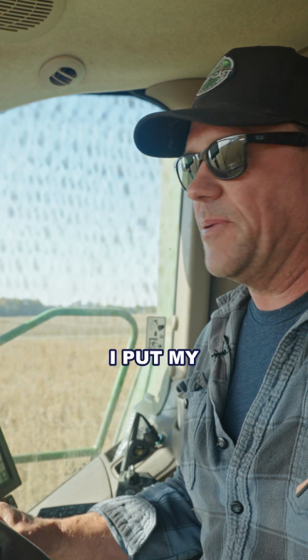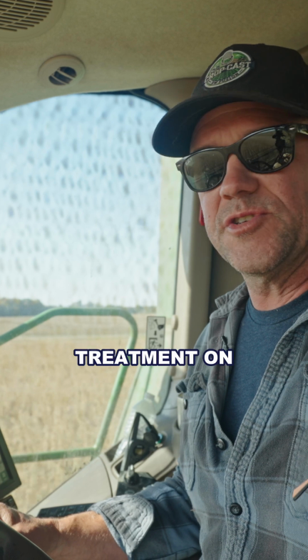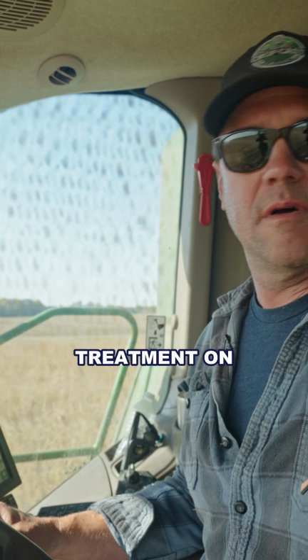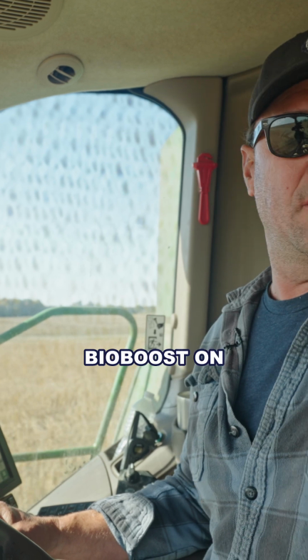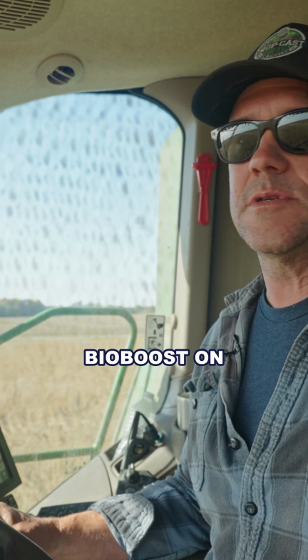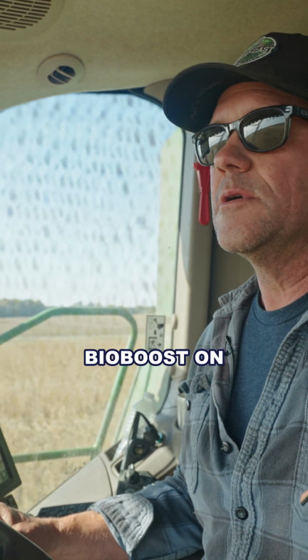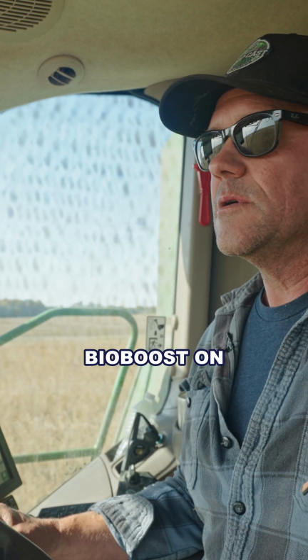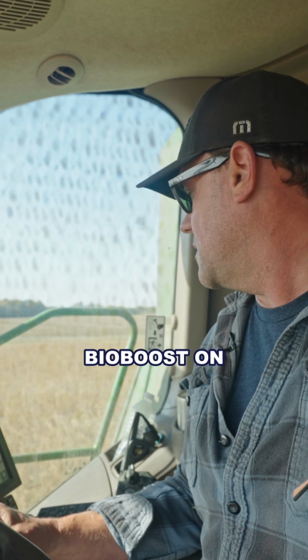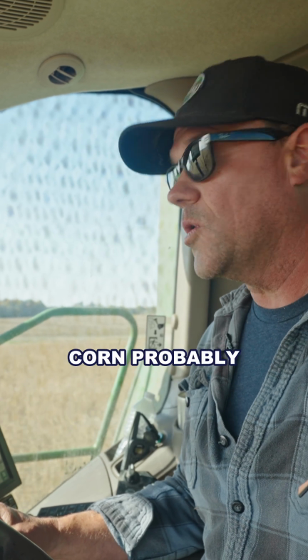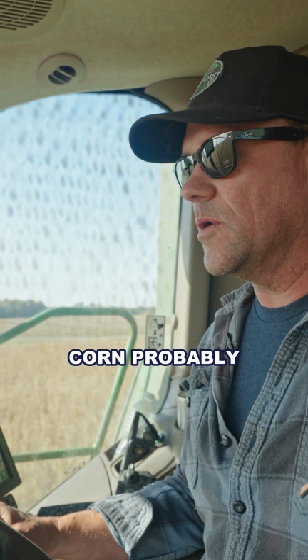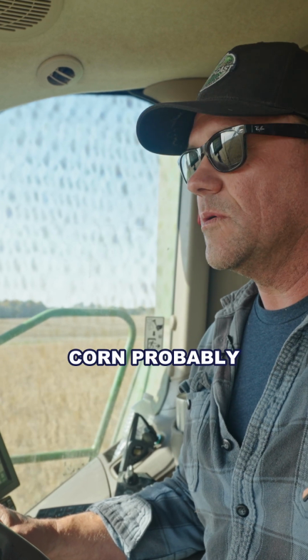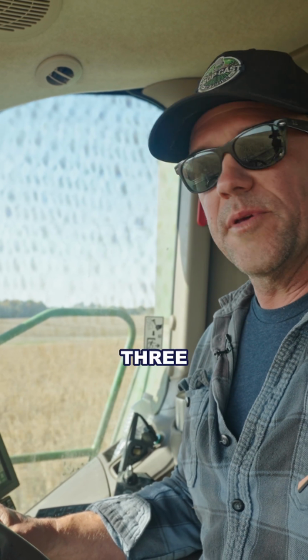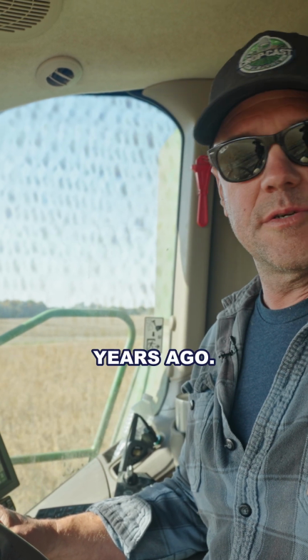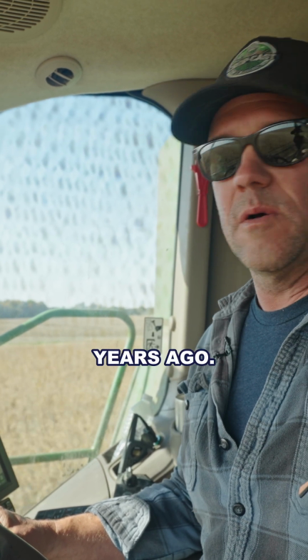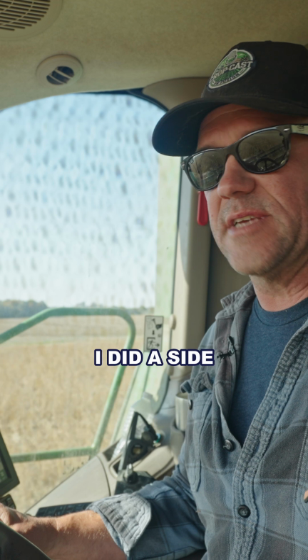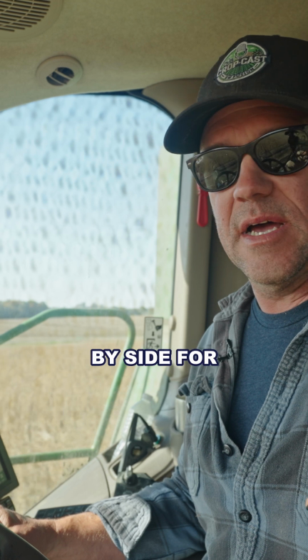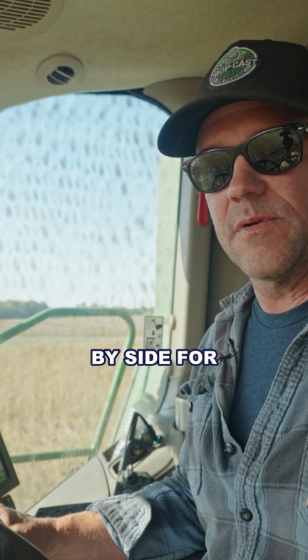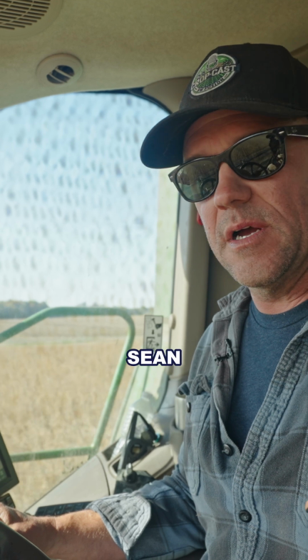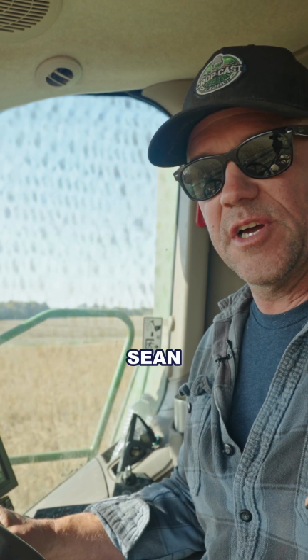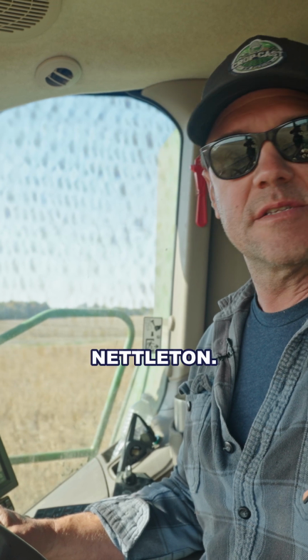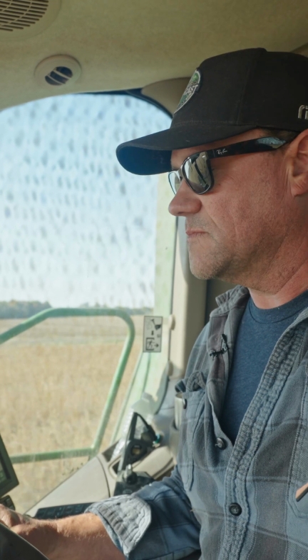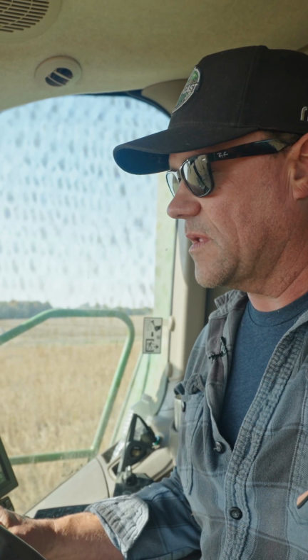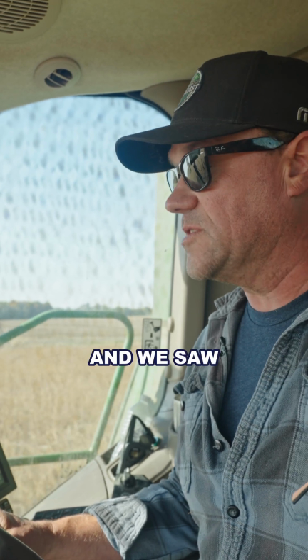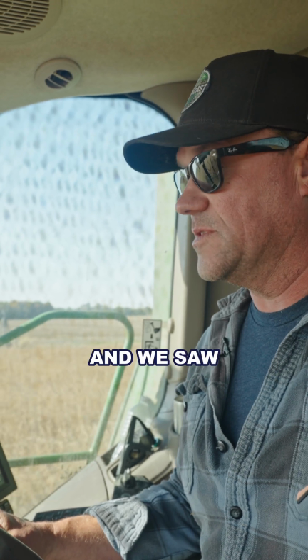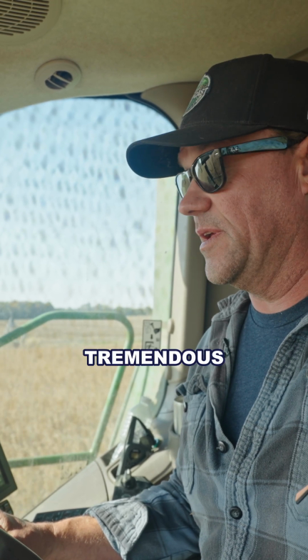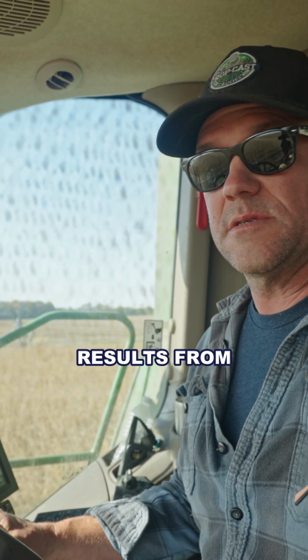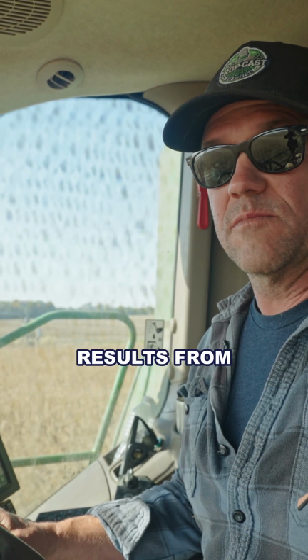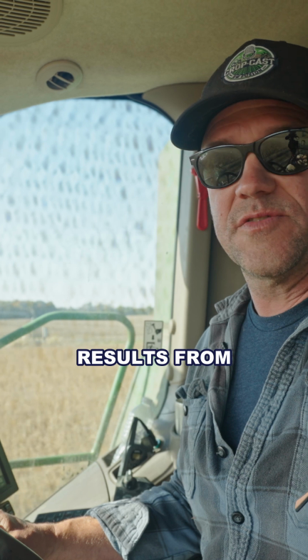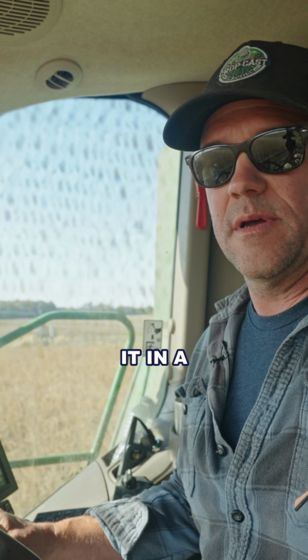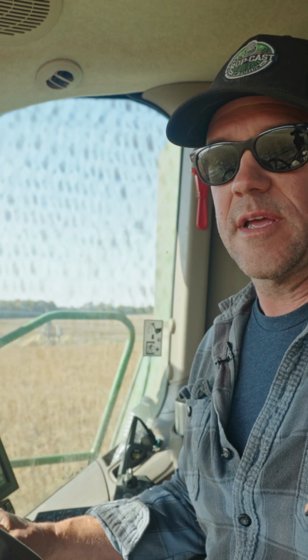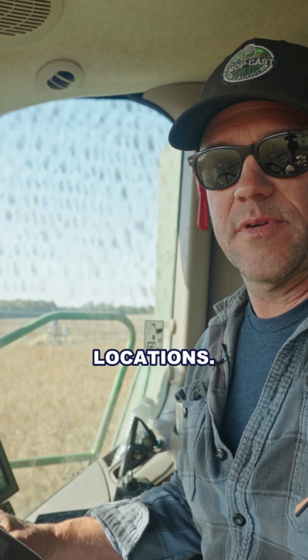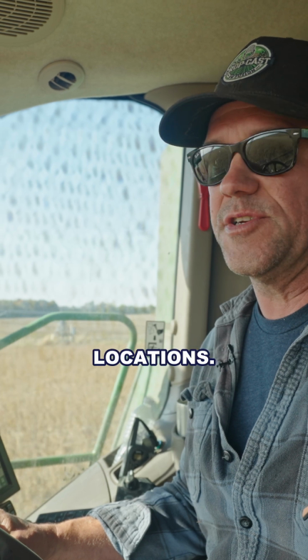I put my first treatment of BioBoost on corn probably three years ago. I did a side-by-side for Shawn Nettleton and we saw tremendous results from it in a couple different locations.